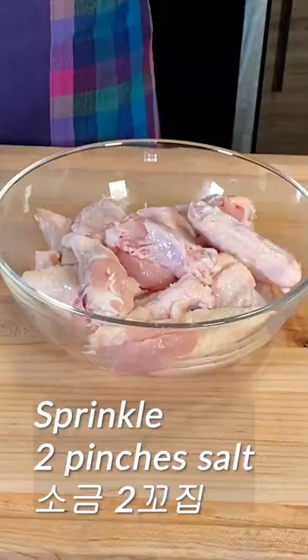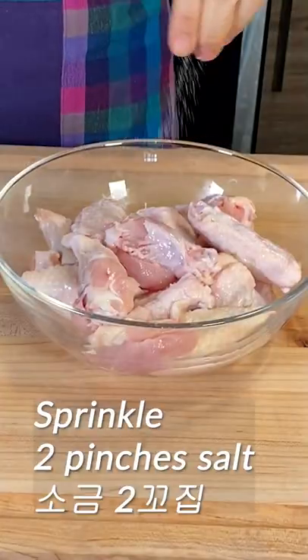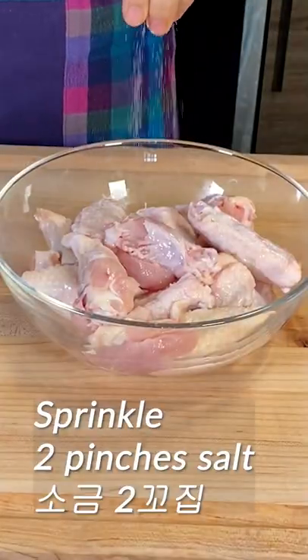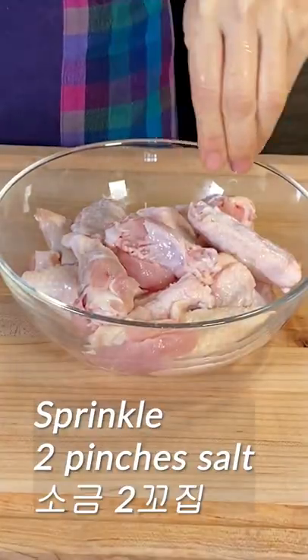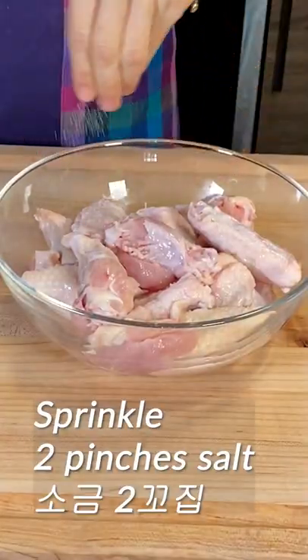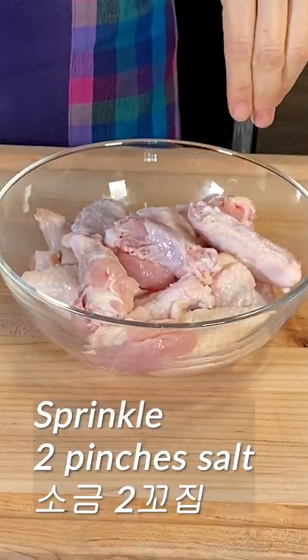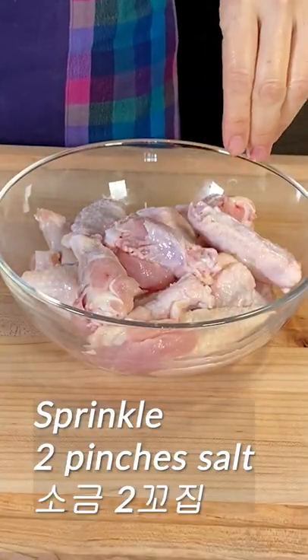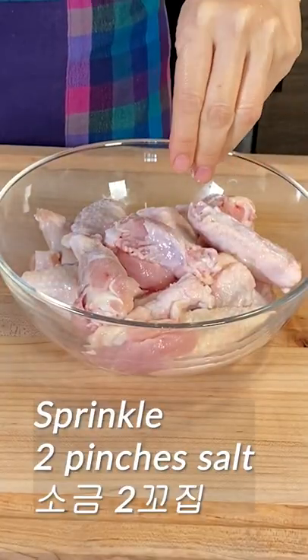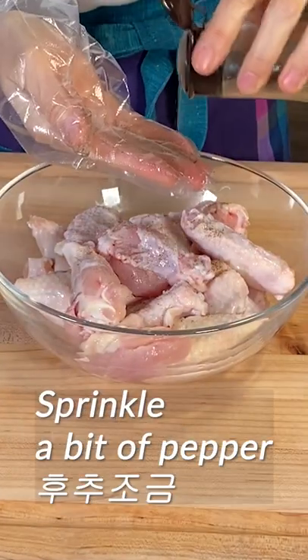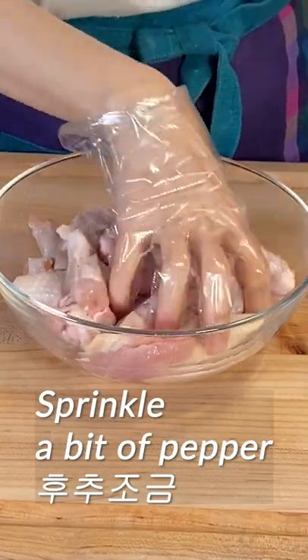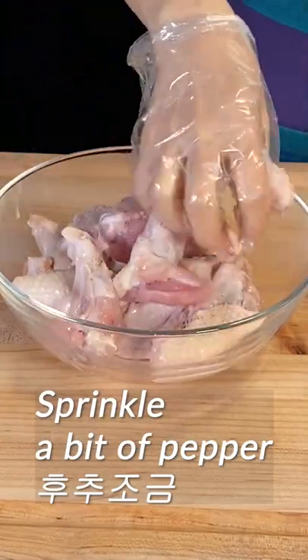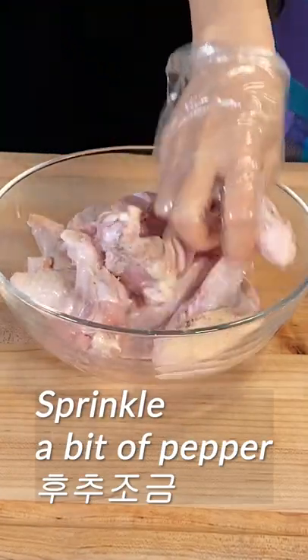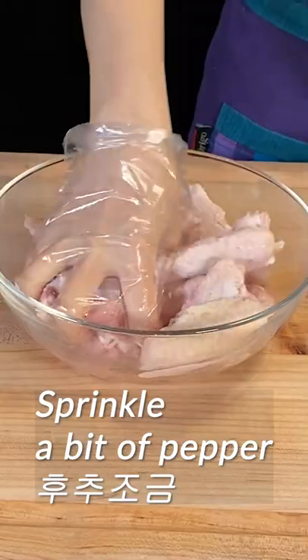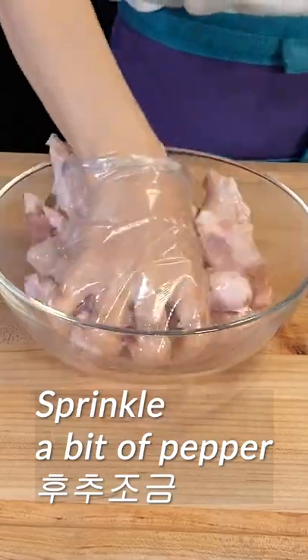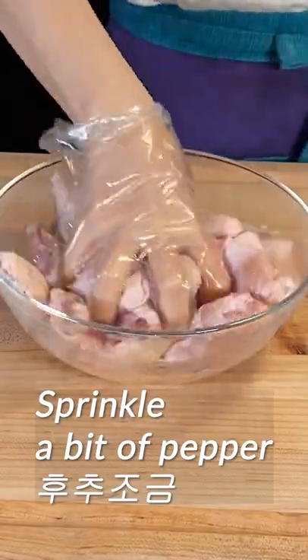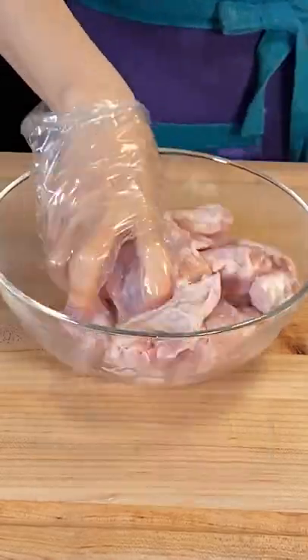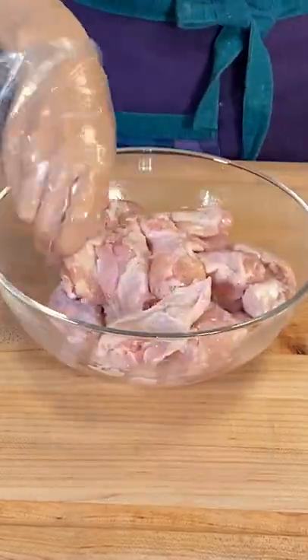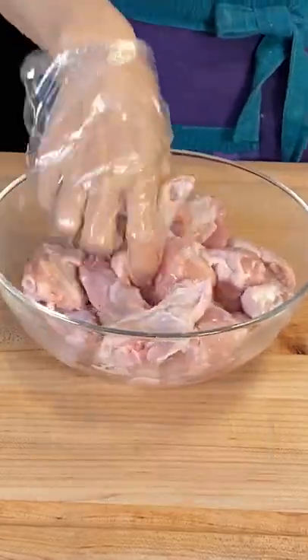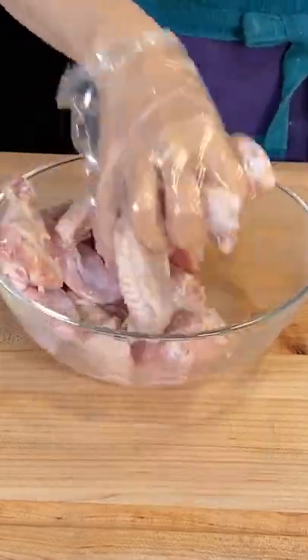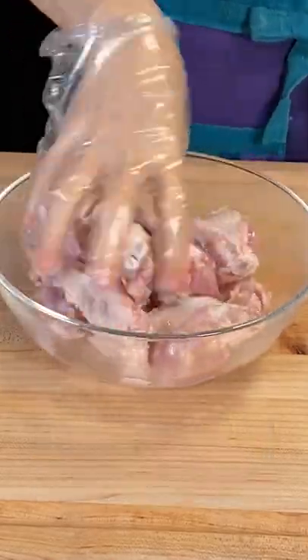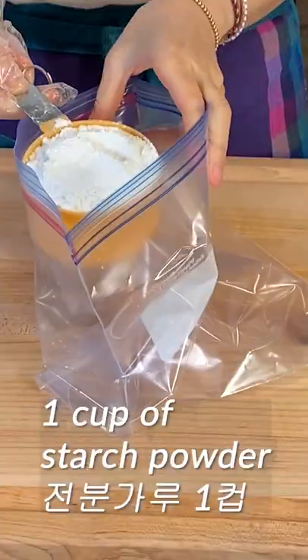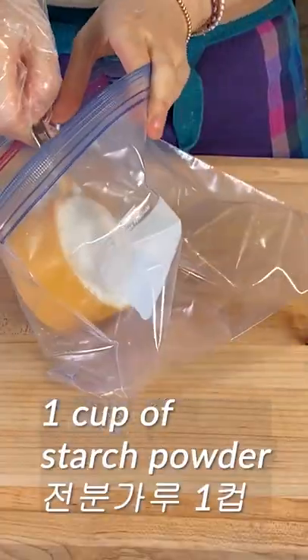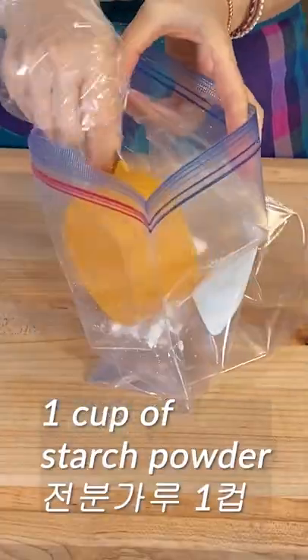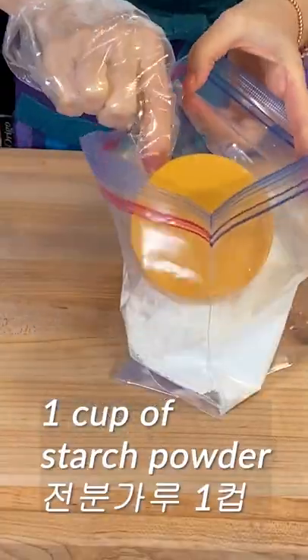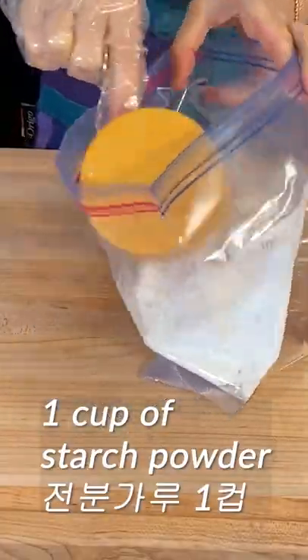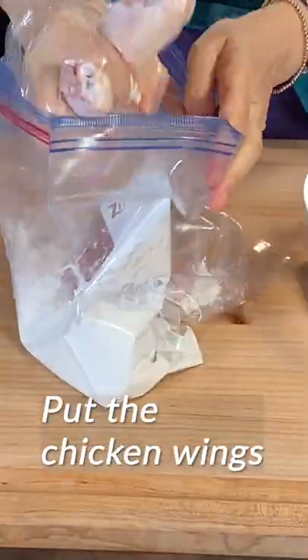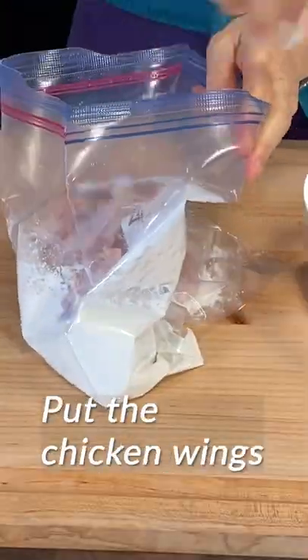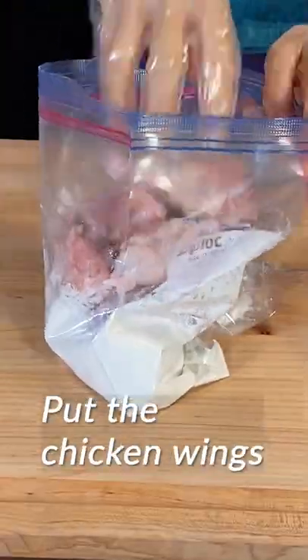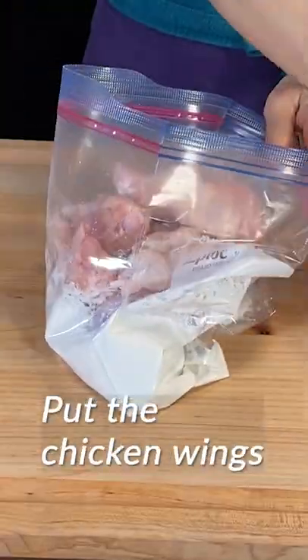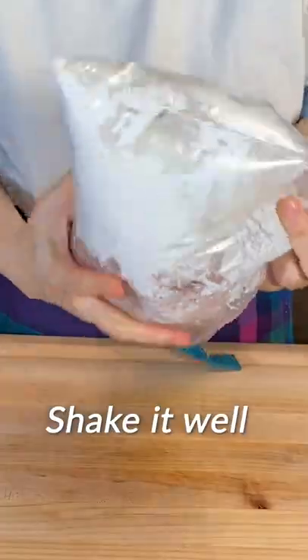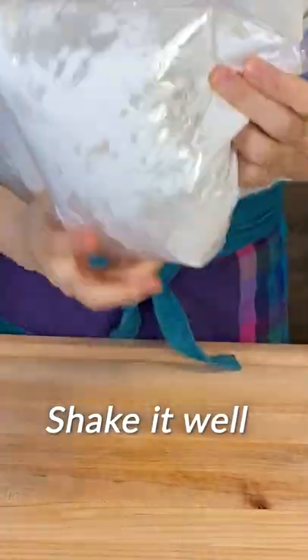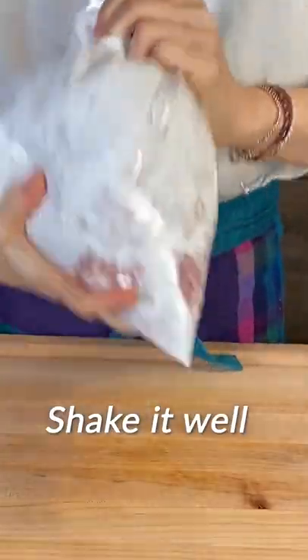Add 2 pinches of salt. Sprinkle a bit of ground pepper. Mix it well. Put 1 cup of starch. Shake it well.